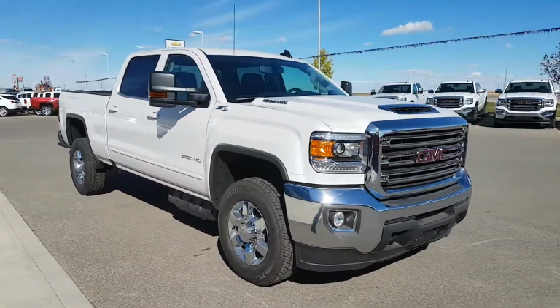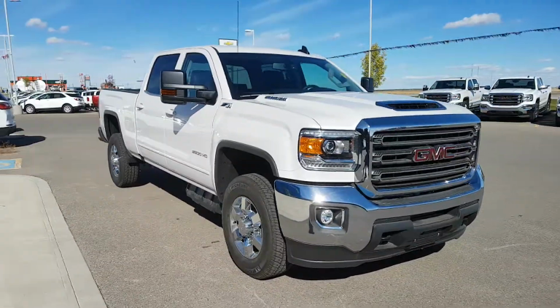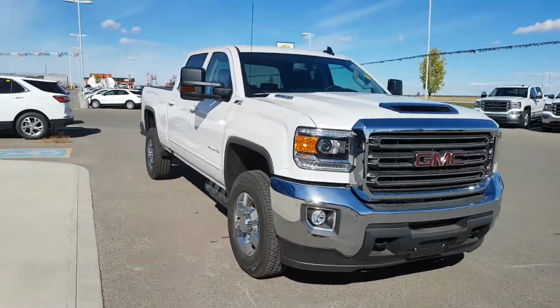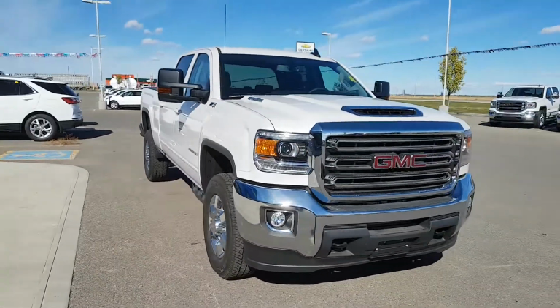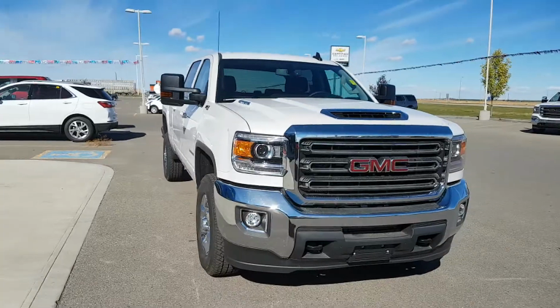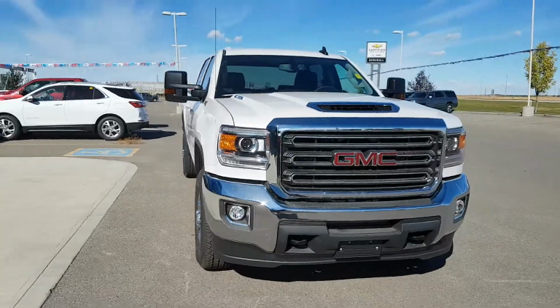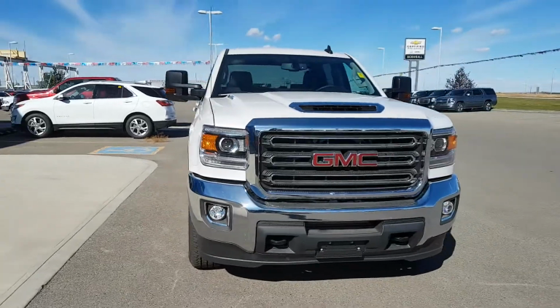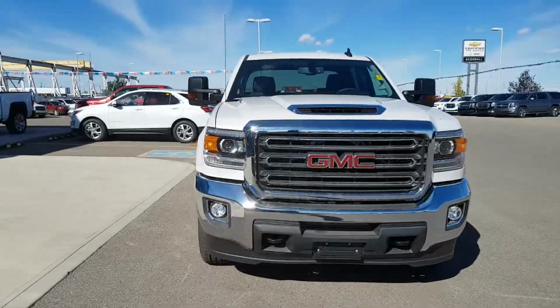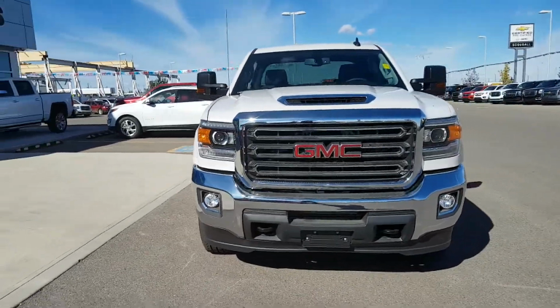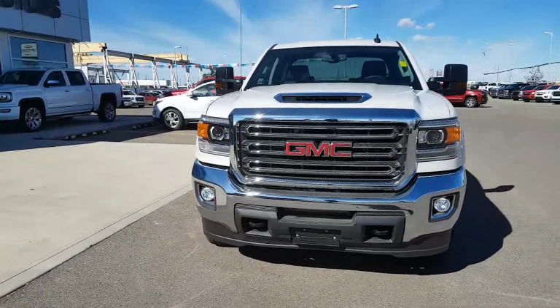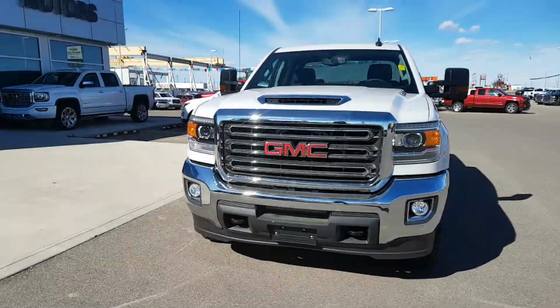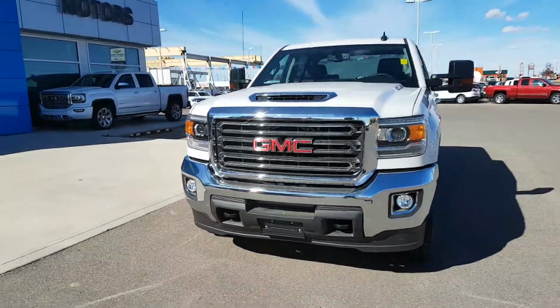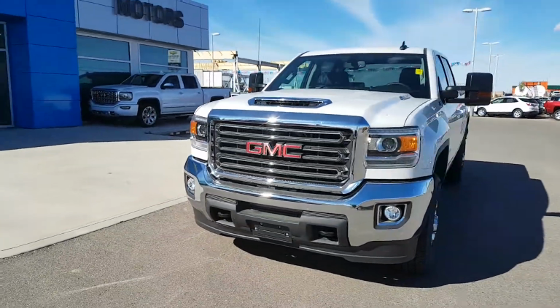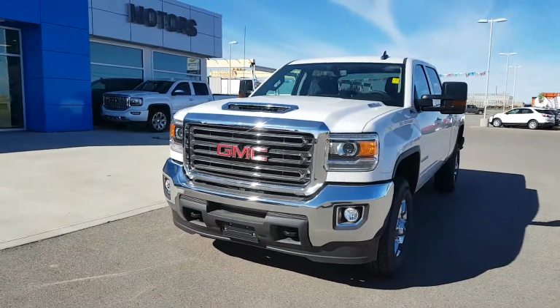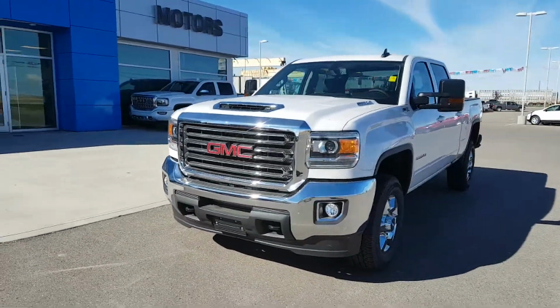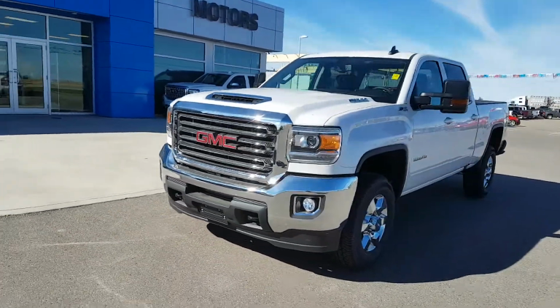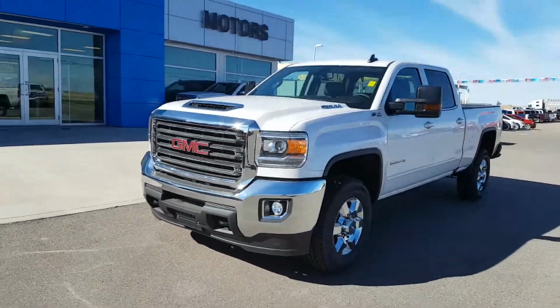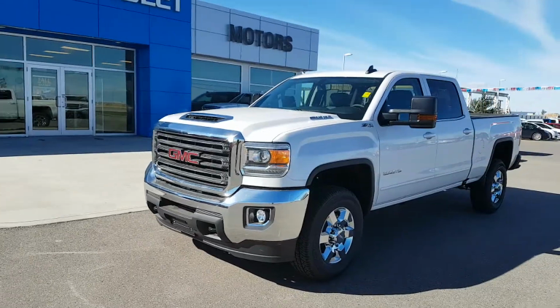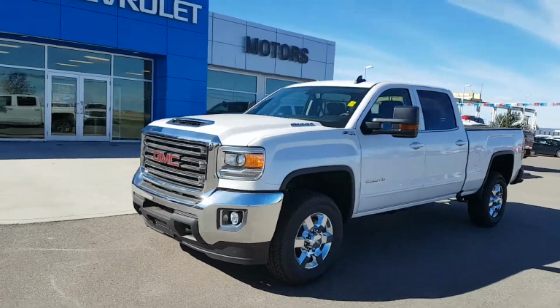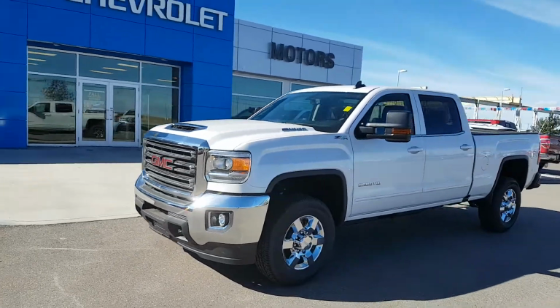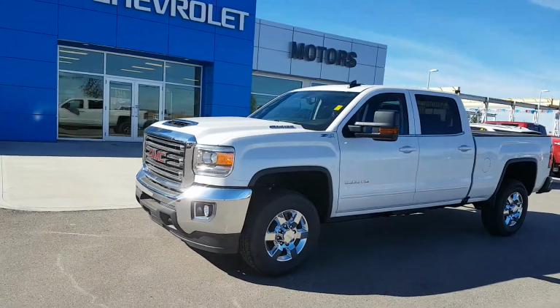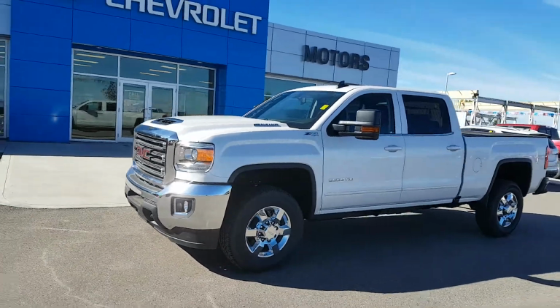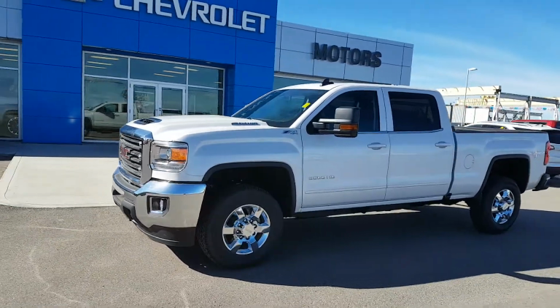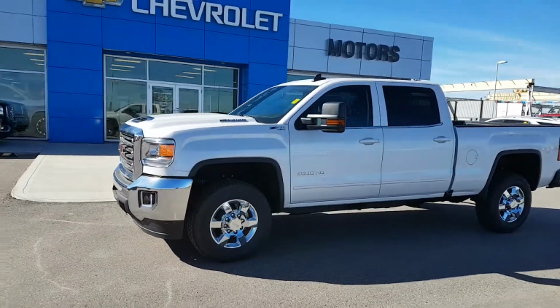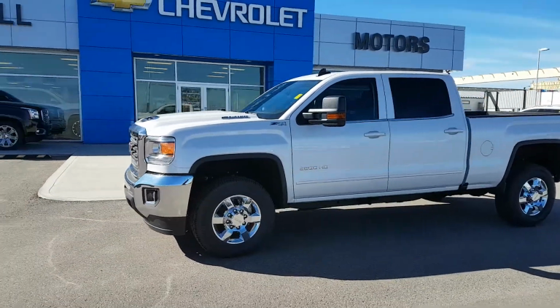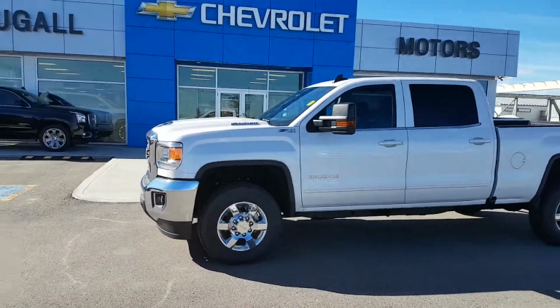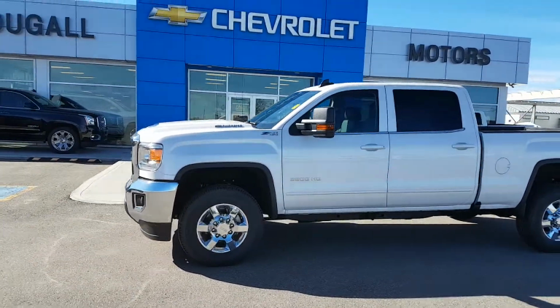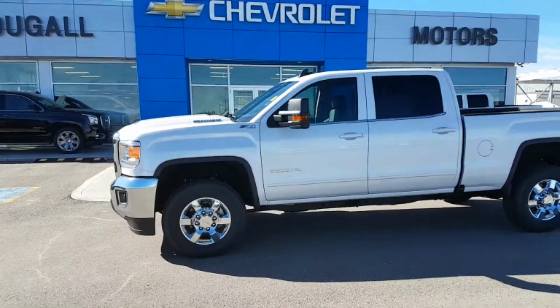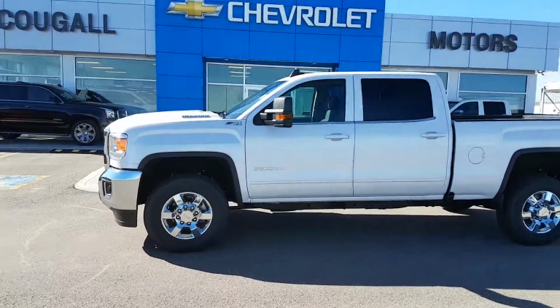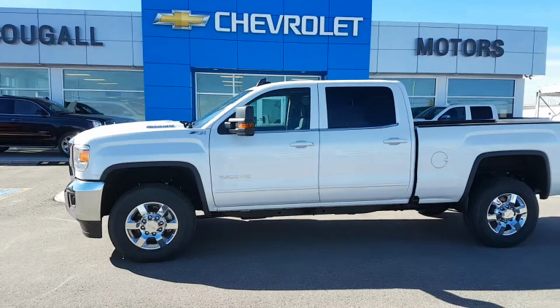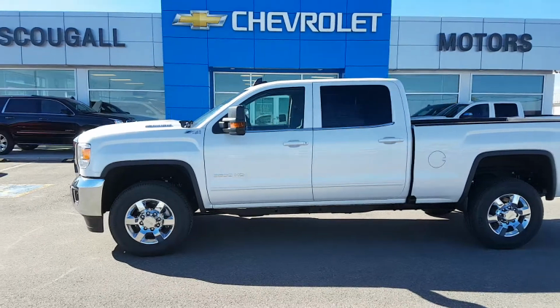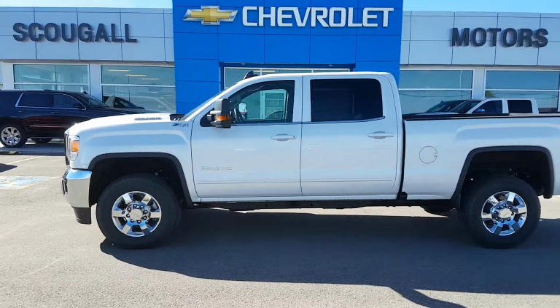If you're in the market for a 1 ton diesel, you'll want to check out this unit. There's a jet black leather interior, heated front seats, in-dash navigation, Bluetooth and auxiliary input, a backup camera, 4G LTE Wi-Fi hotspot, a flip-down centre console, and so many other great options.